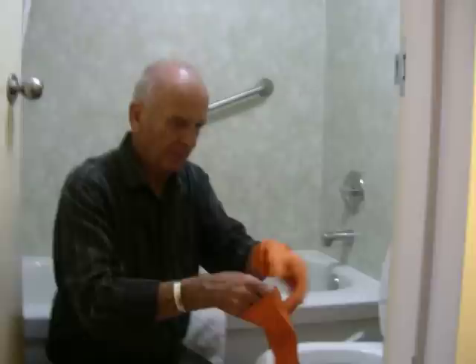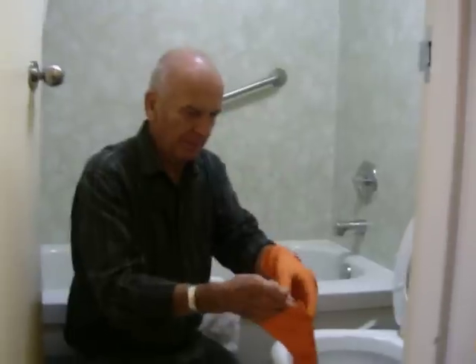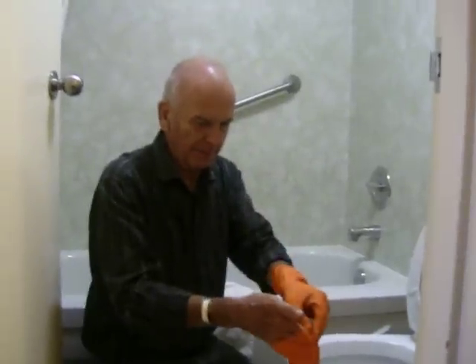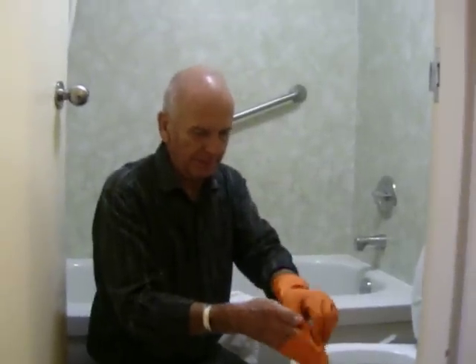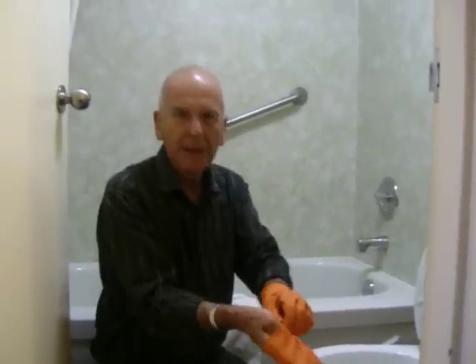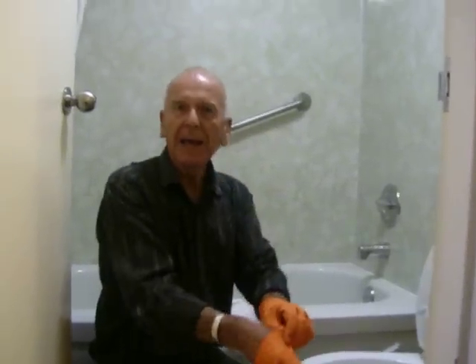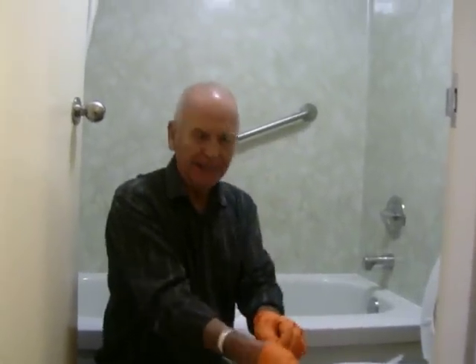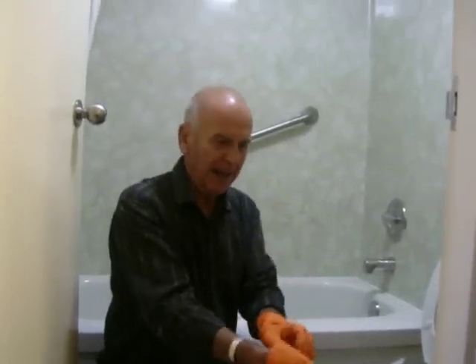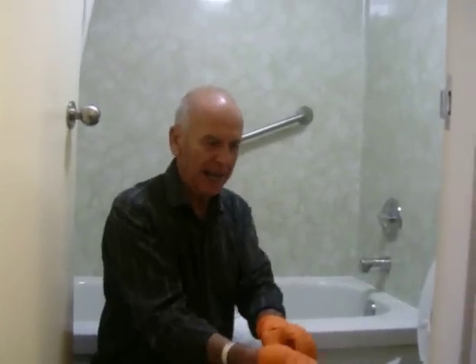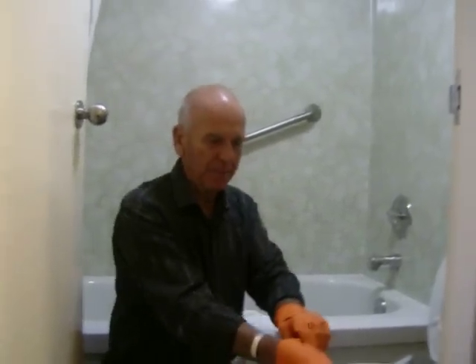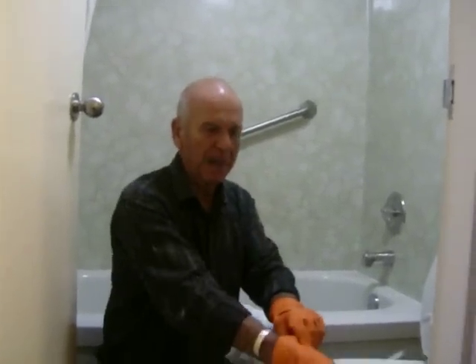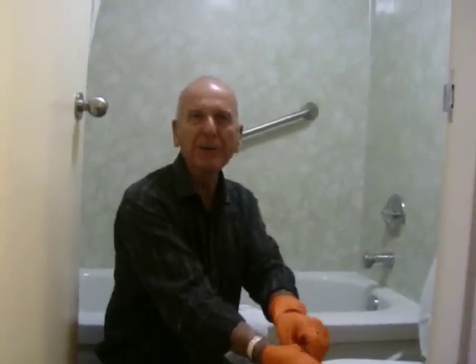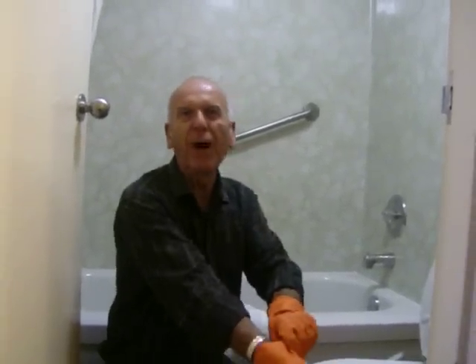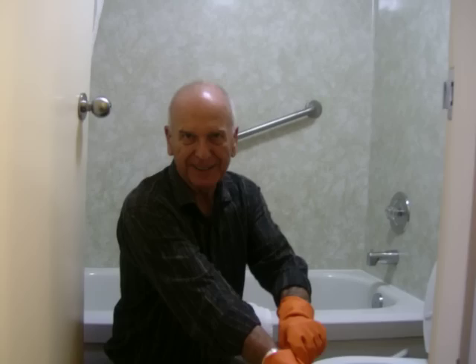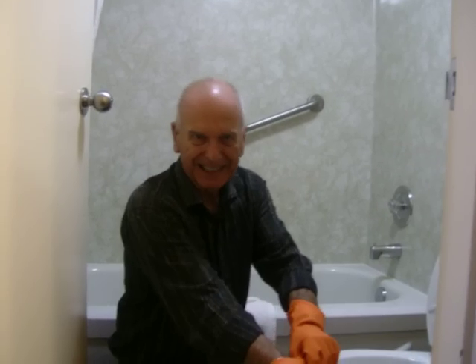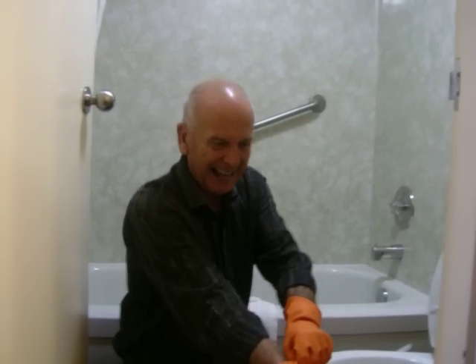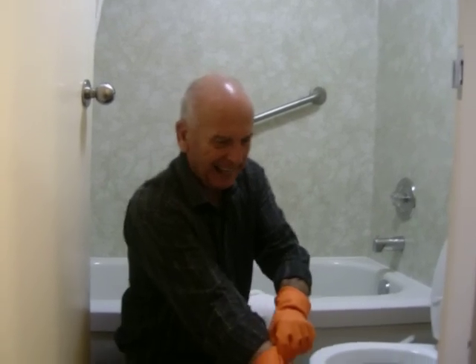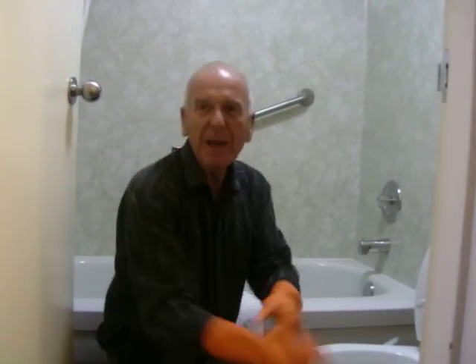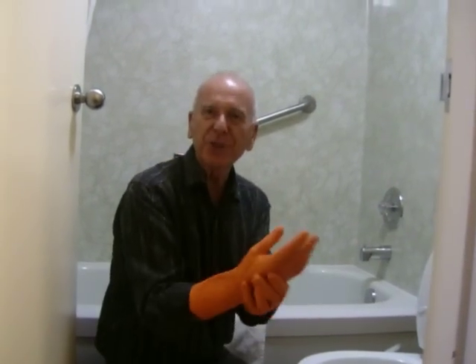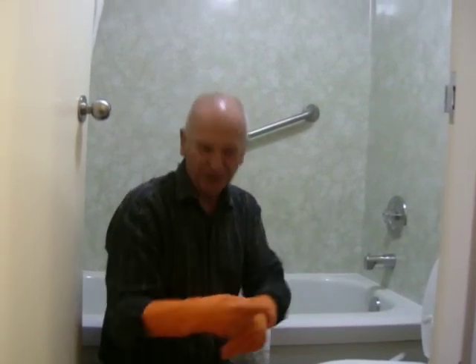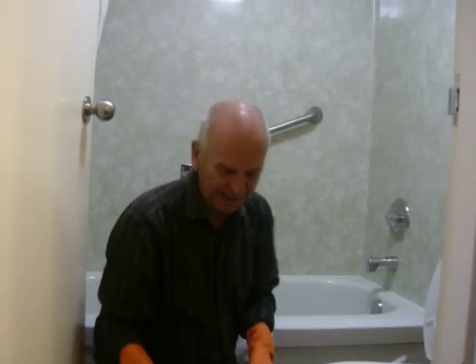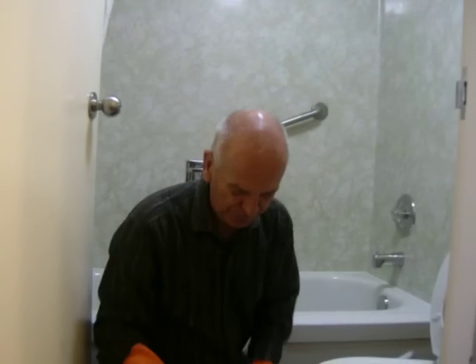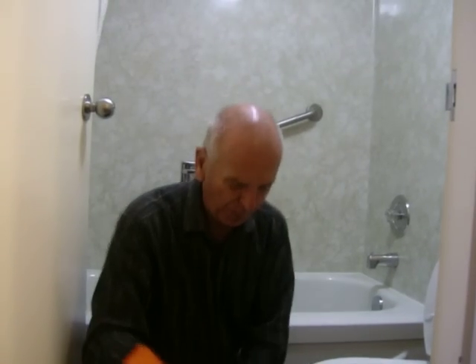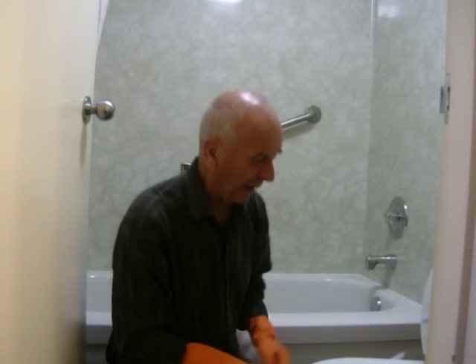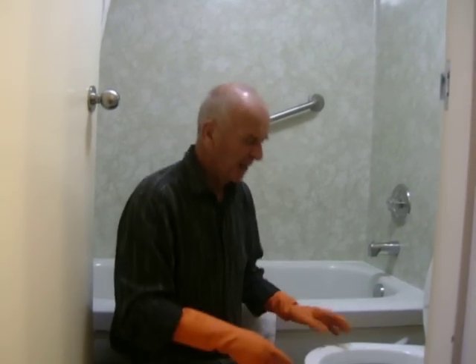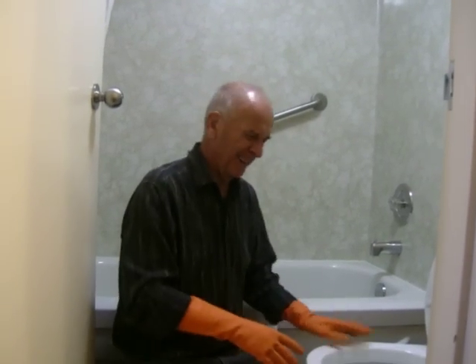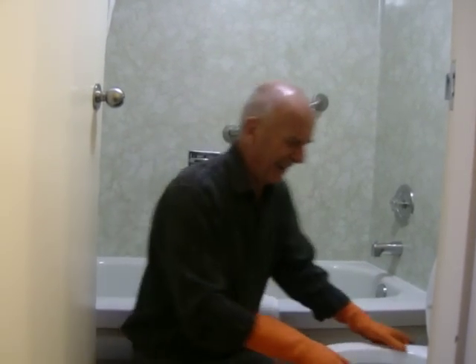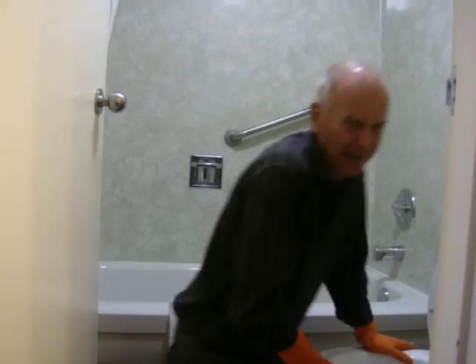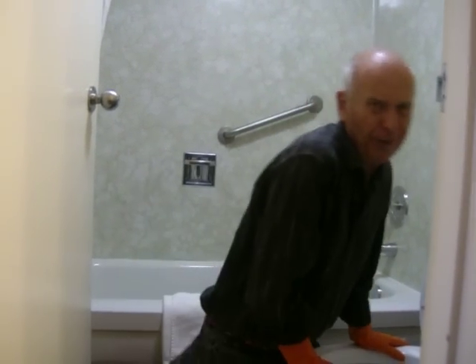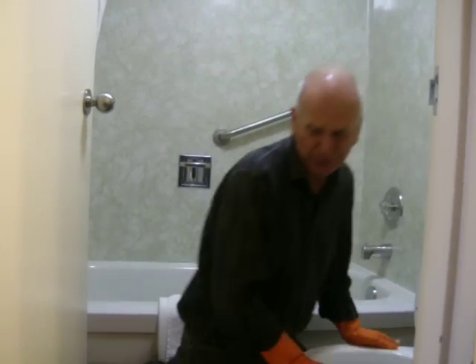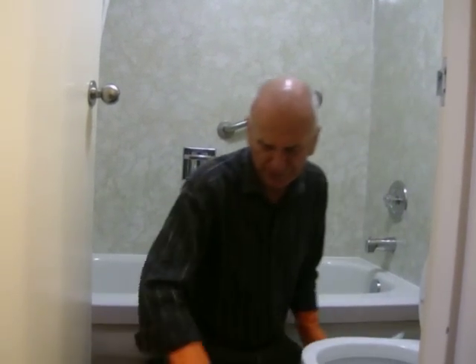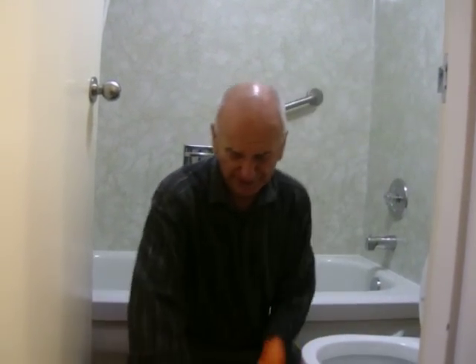Terry, introduce yourself. I am Amanda's father, and I'm making sure that she cleans this room properly. But I have to also do a few minutes.